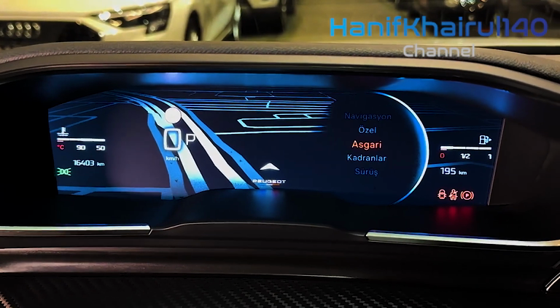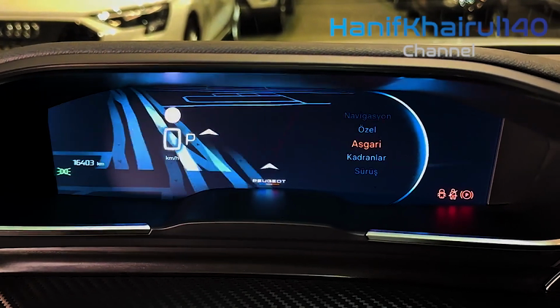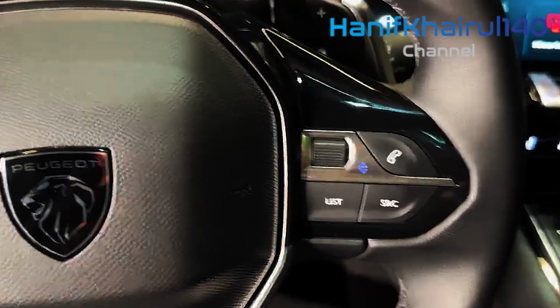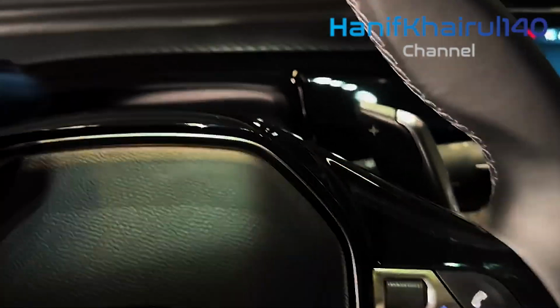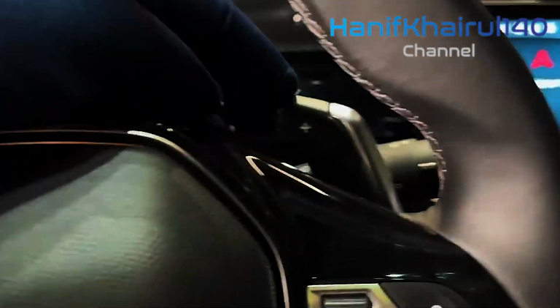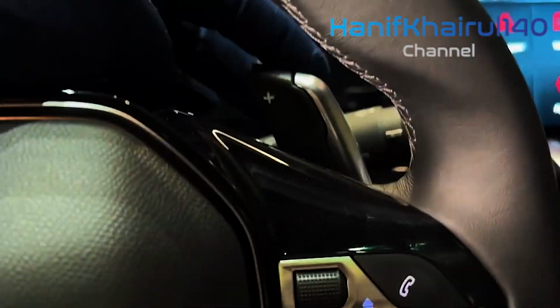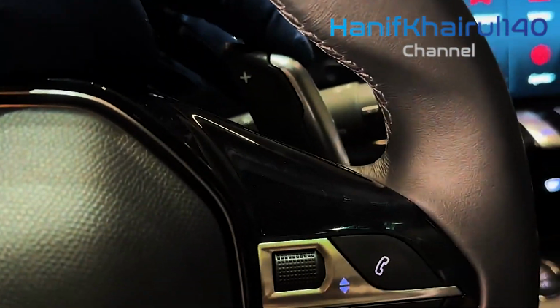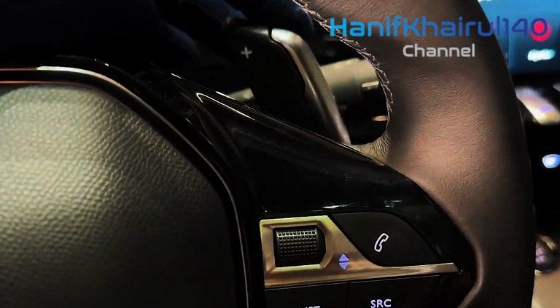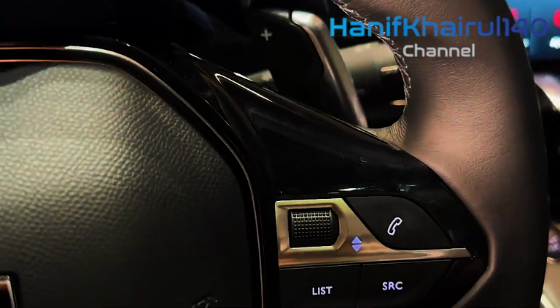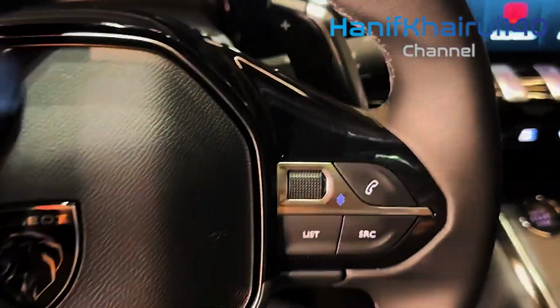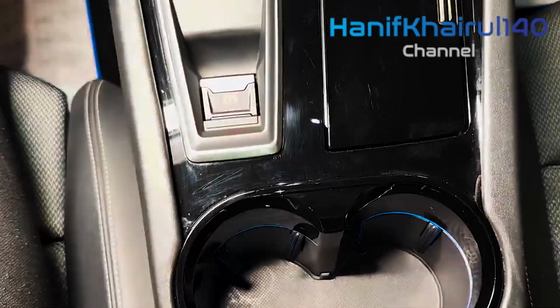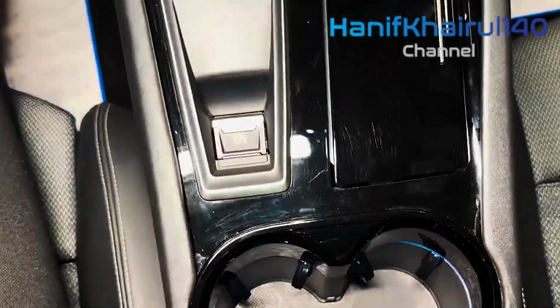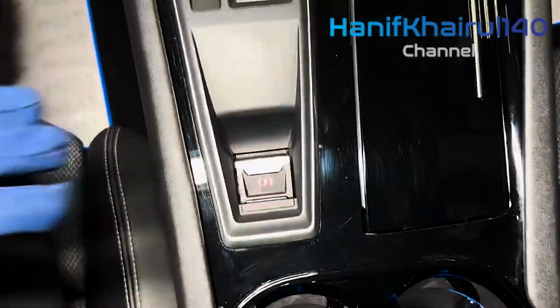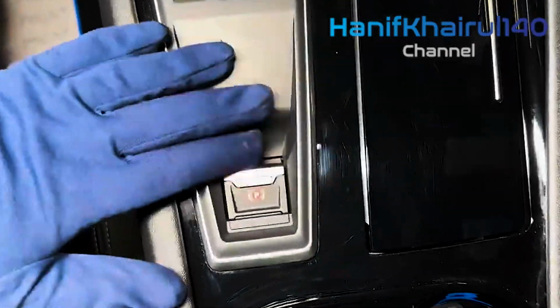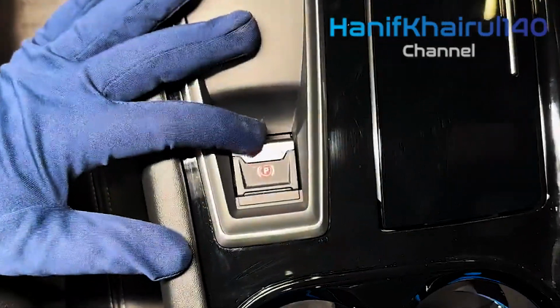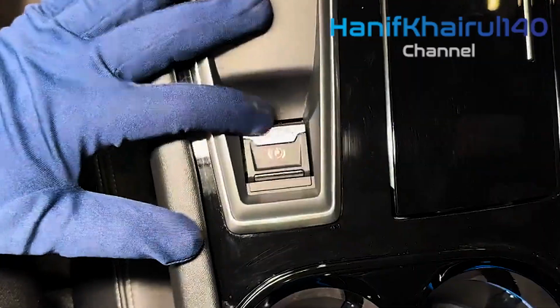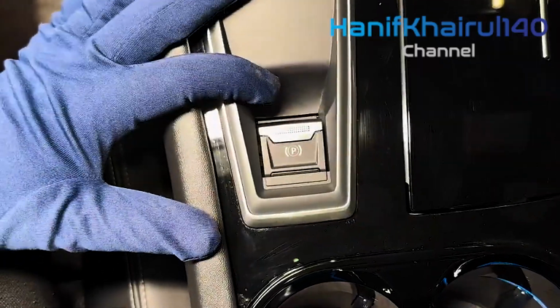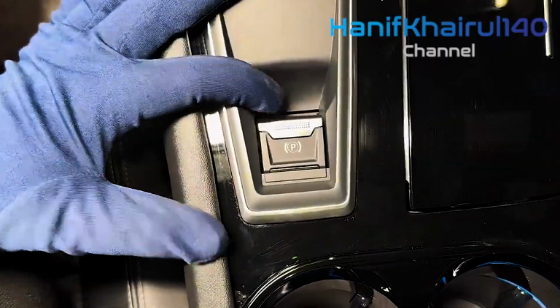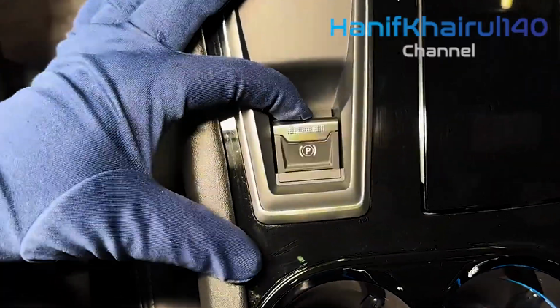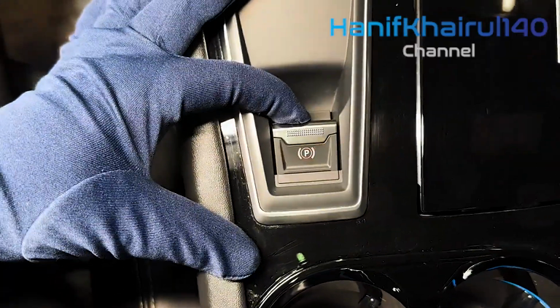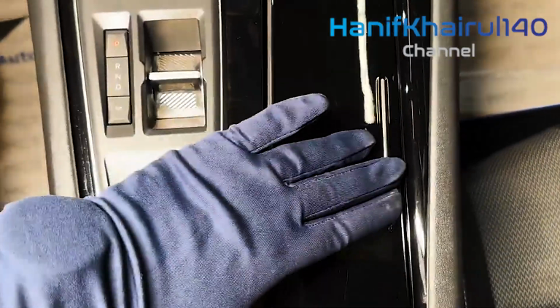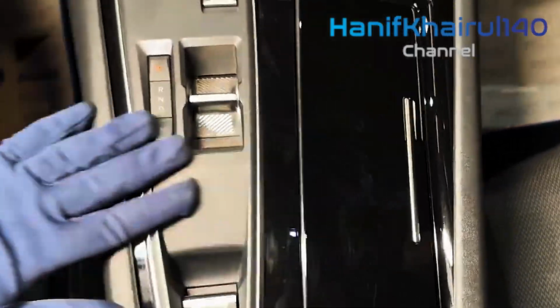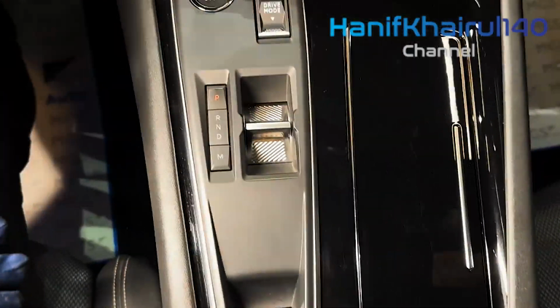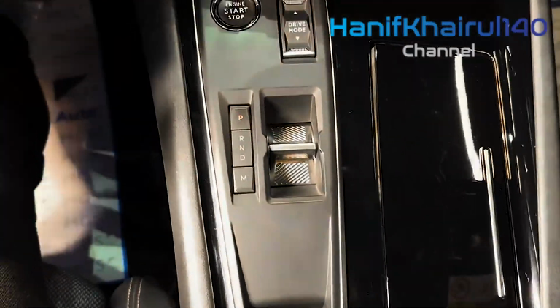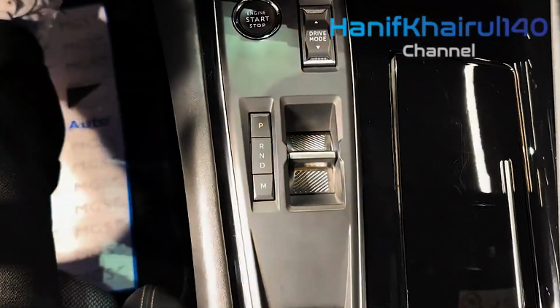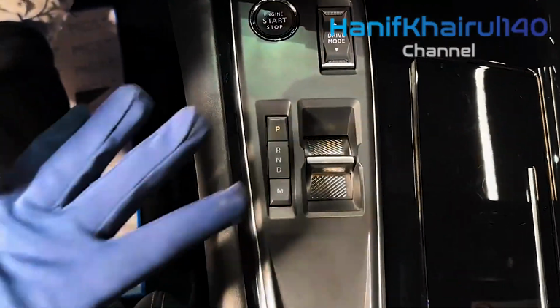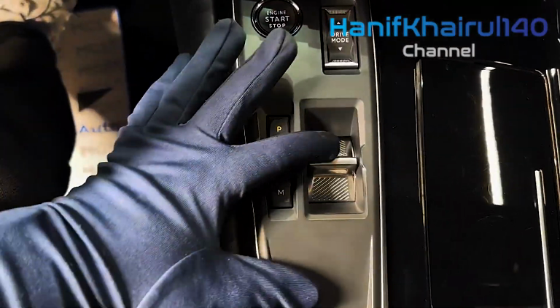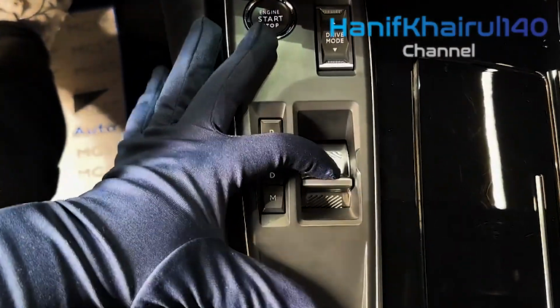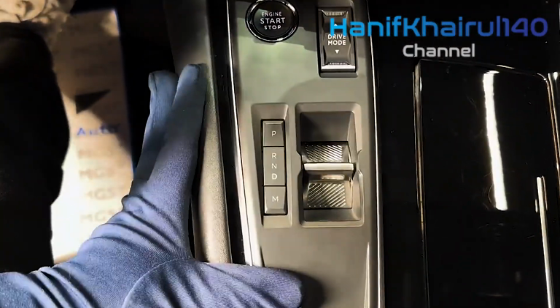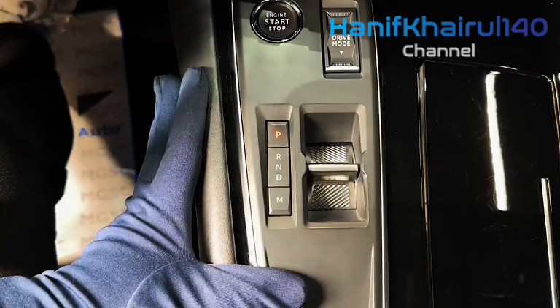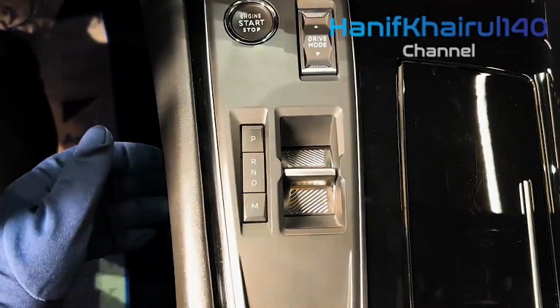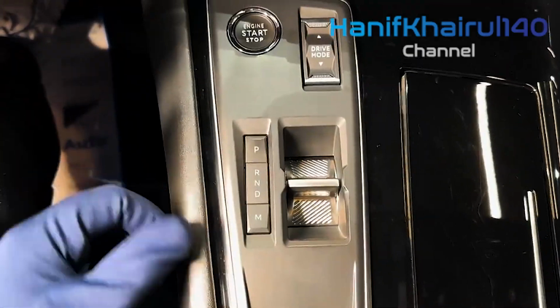It comes in two versions: an oh-so-attractive fastback and estate, the latter of which is blessed with frameless side windows and a low-slung roofline for ample coupe attitude with wagon flexibility.